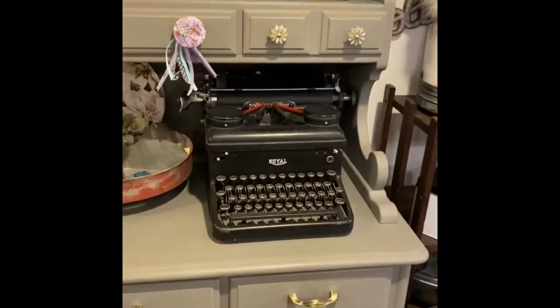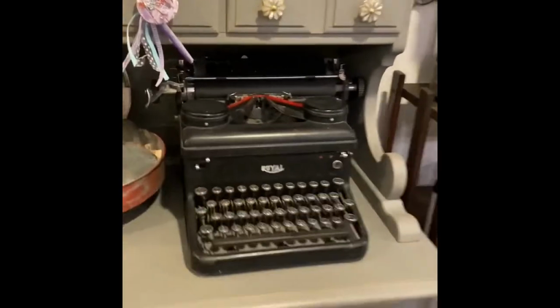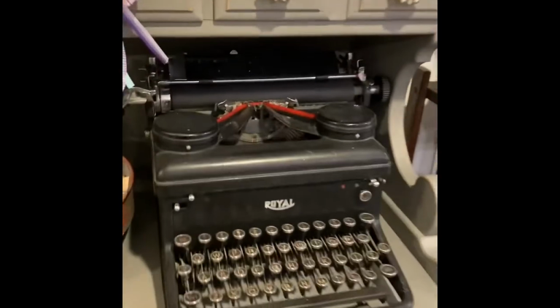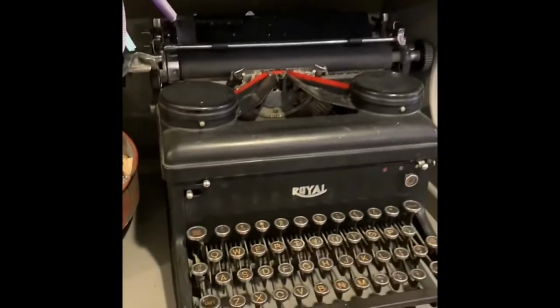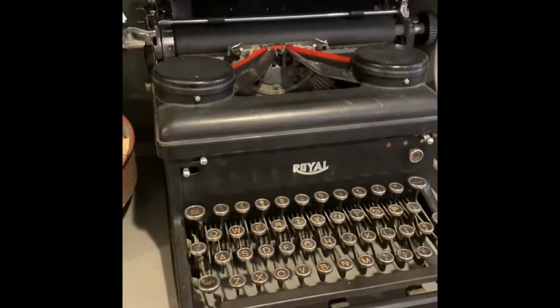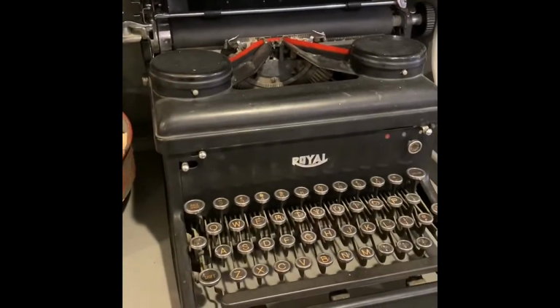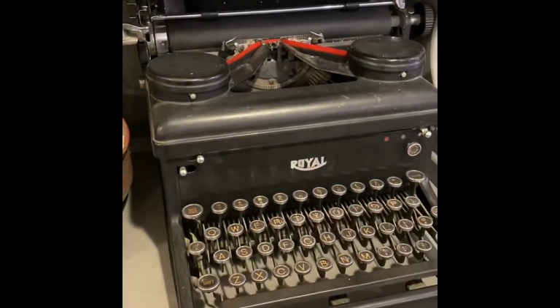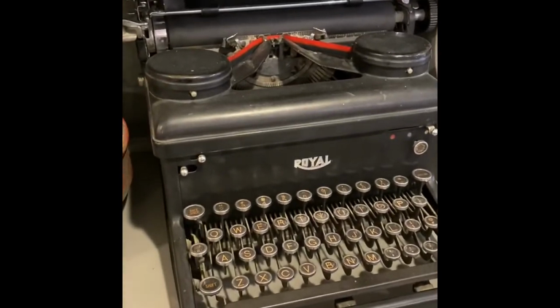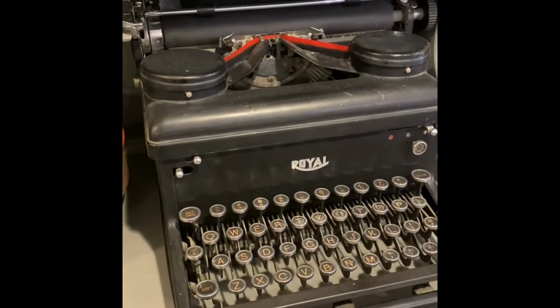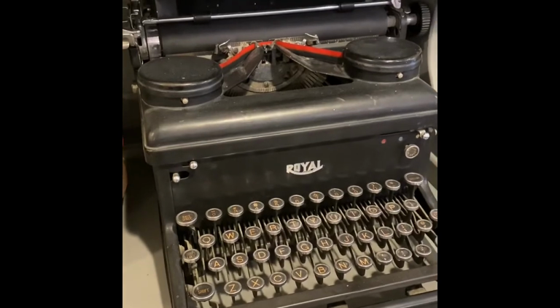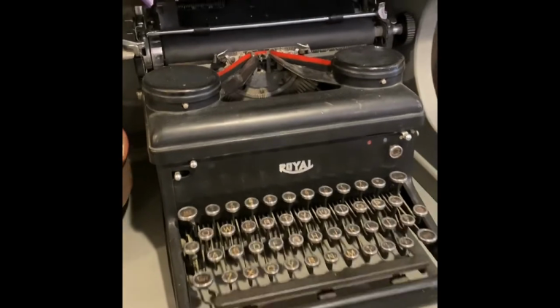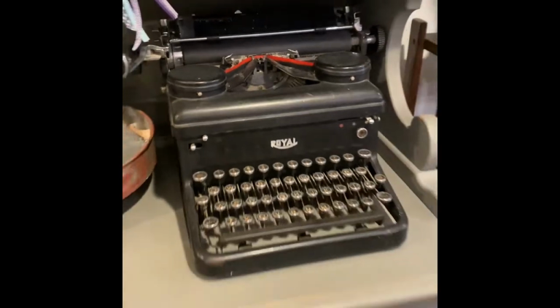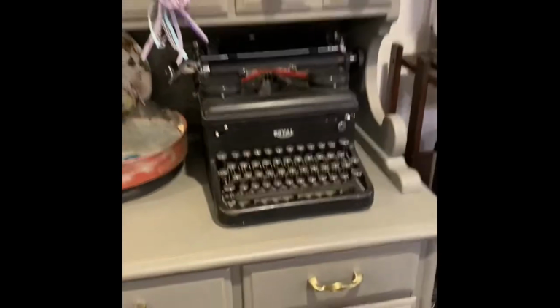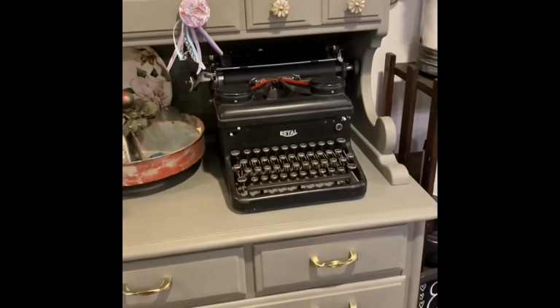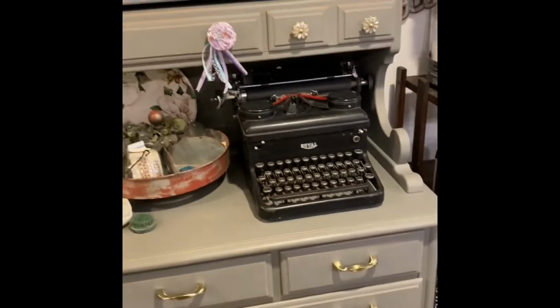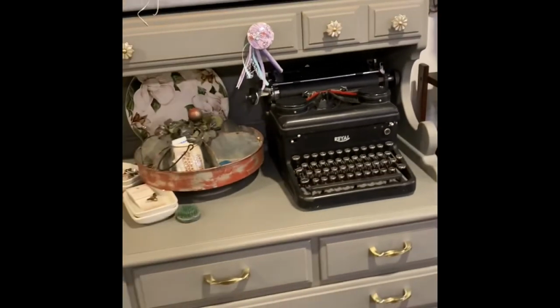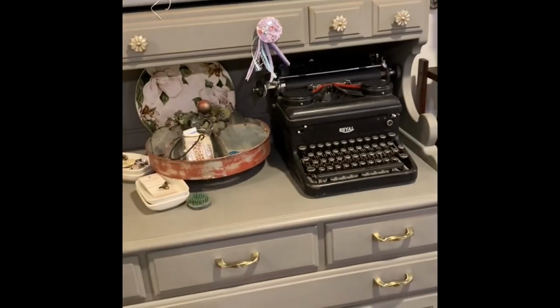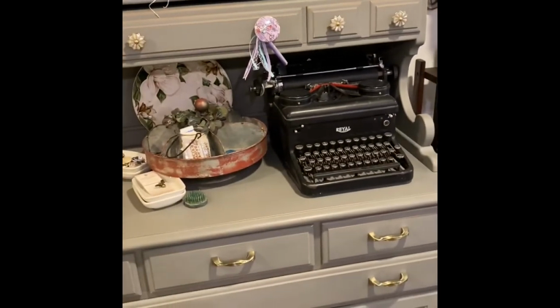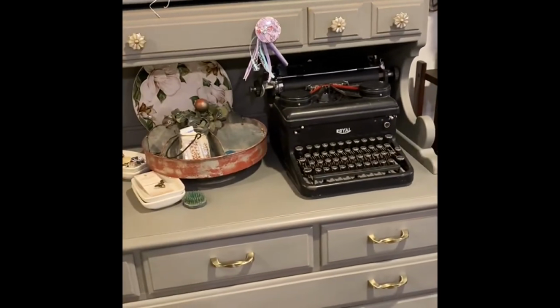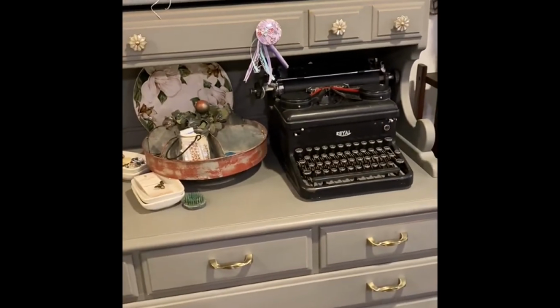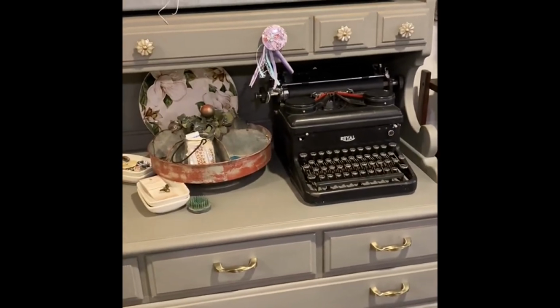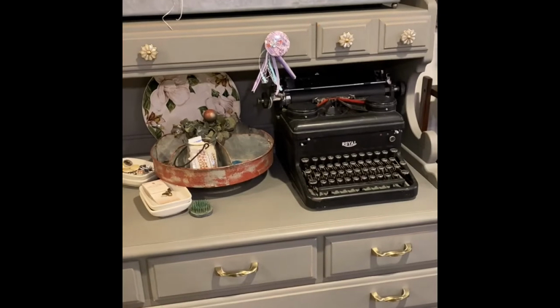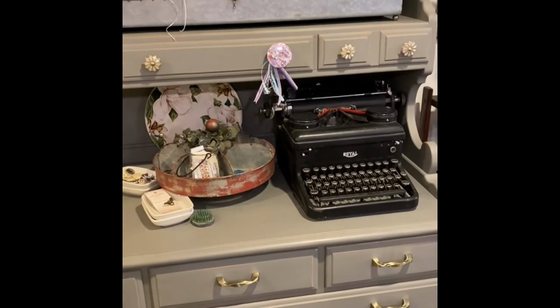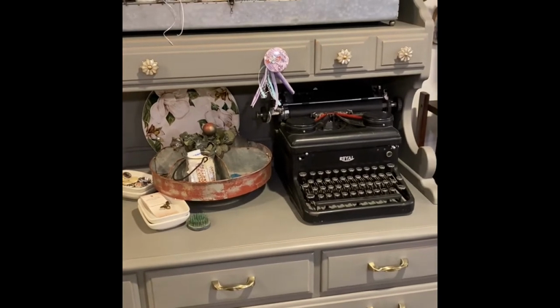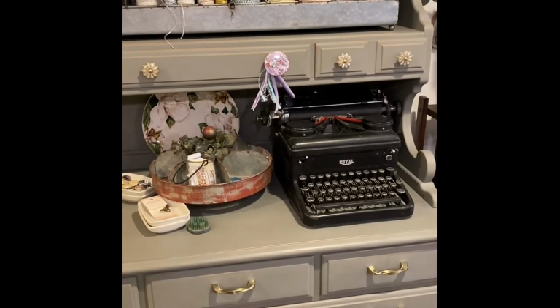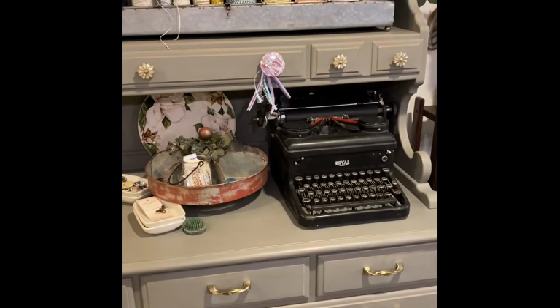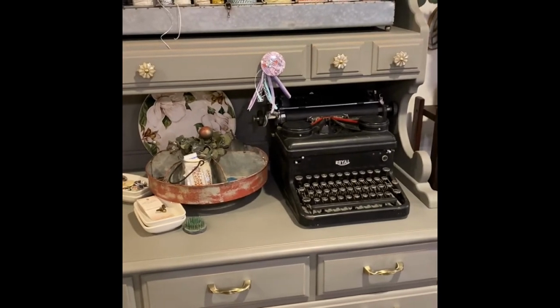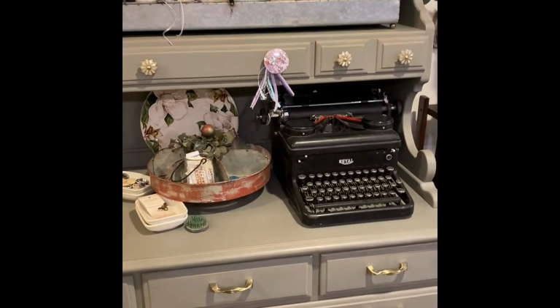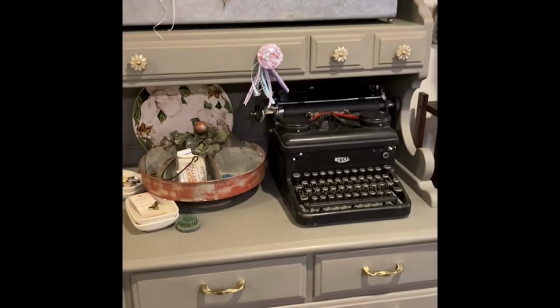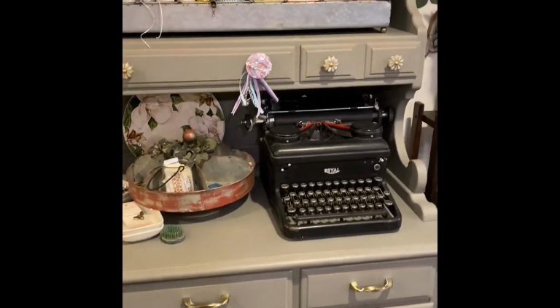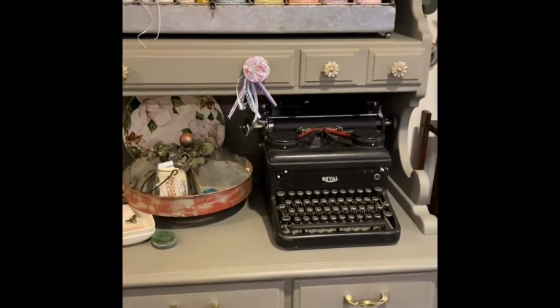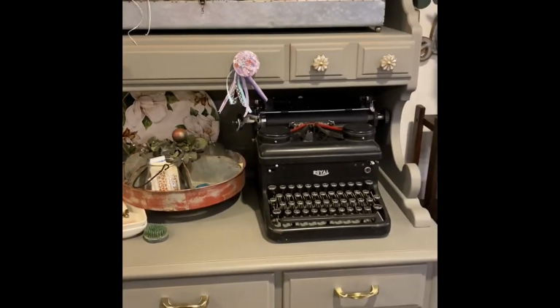I scored this typewriter — this is just pretty. It just makes me happy to look at it. And all the kids really get a kick when they come over and see the original printing system of a typewriter. Scored that at an auction.